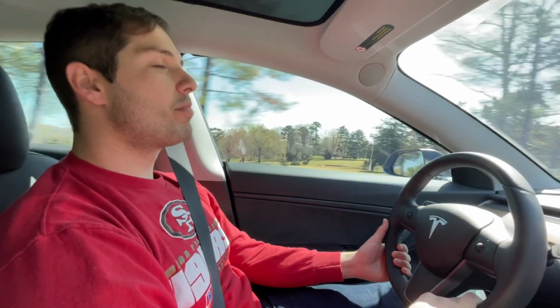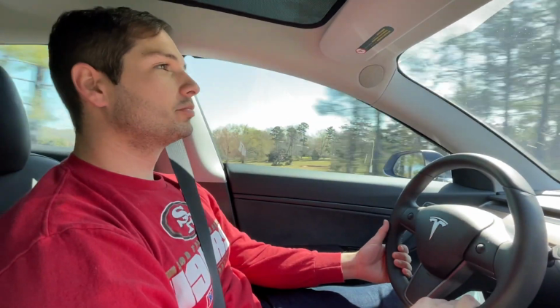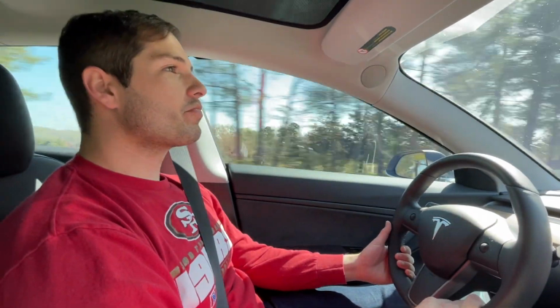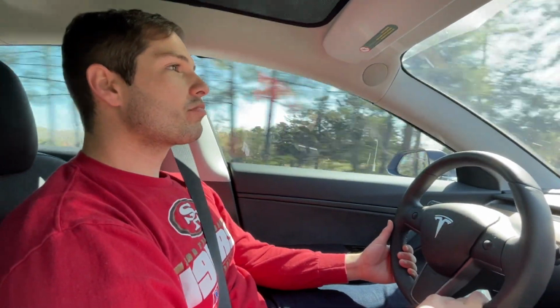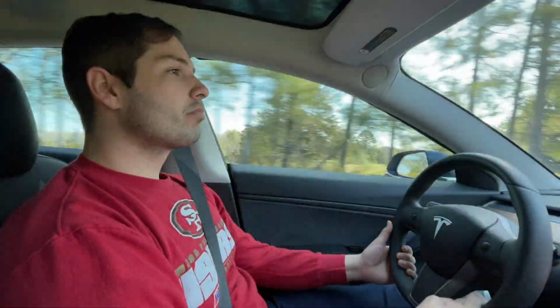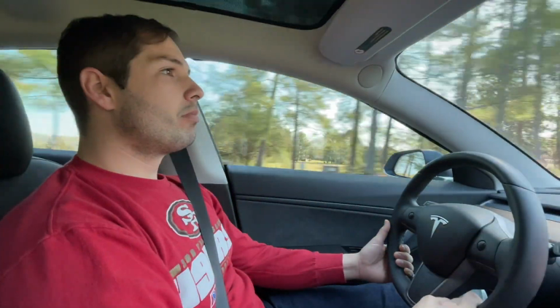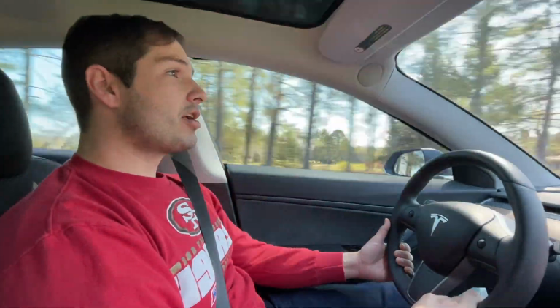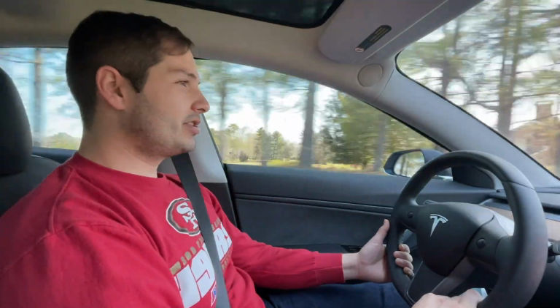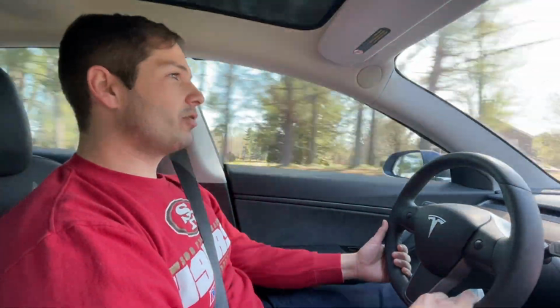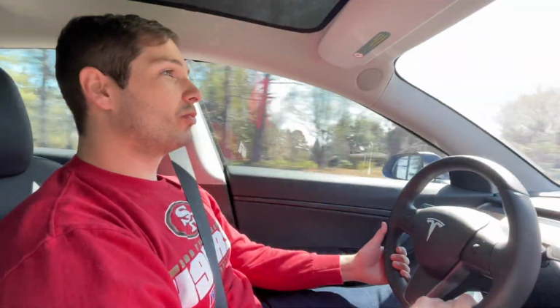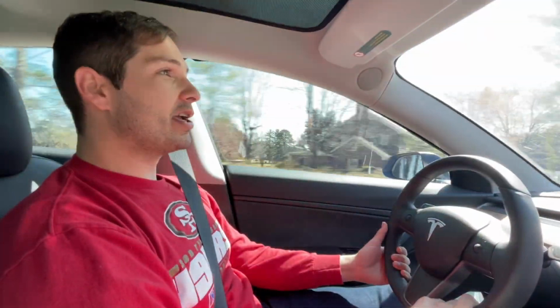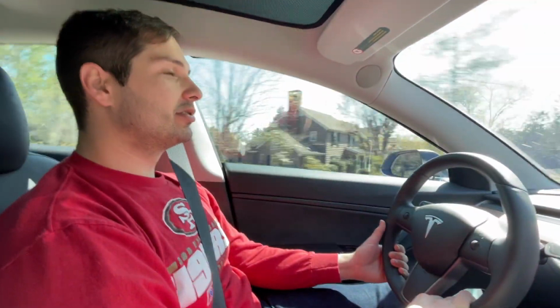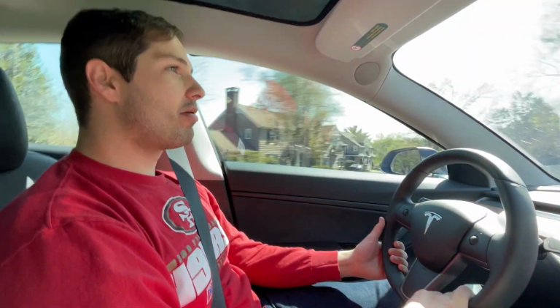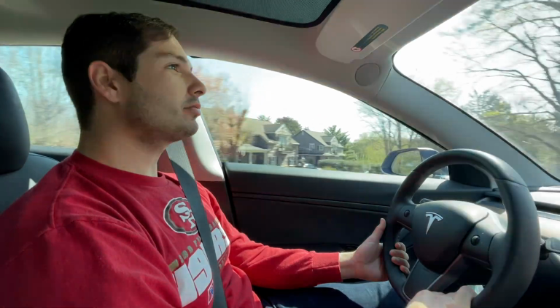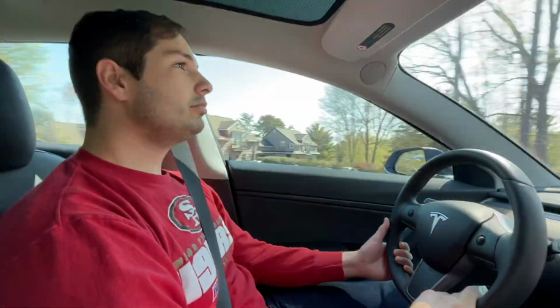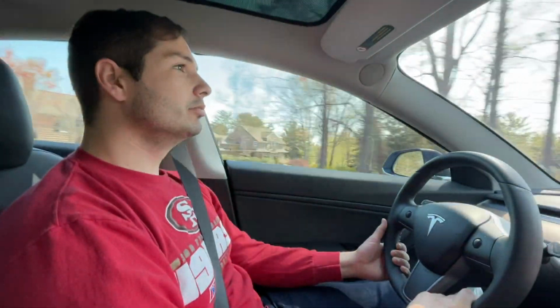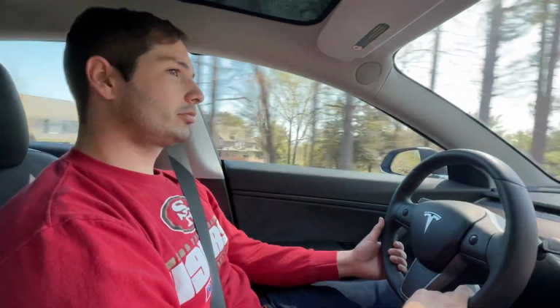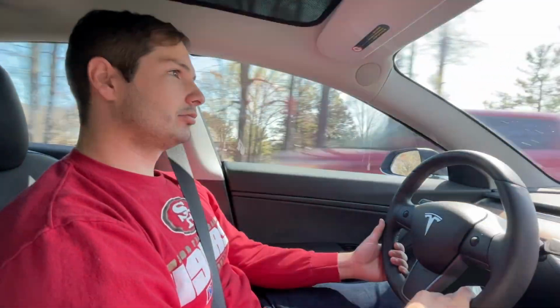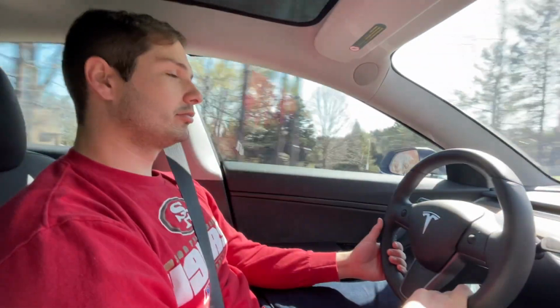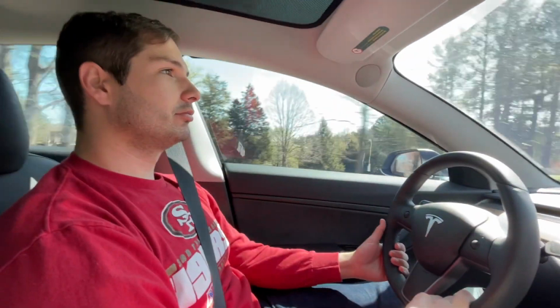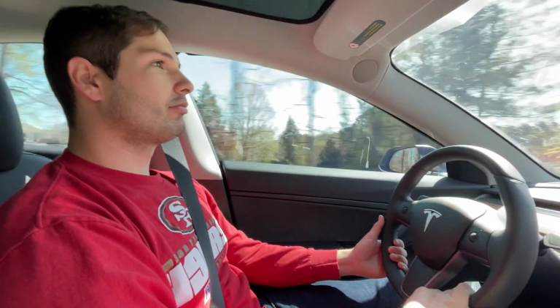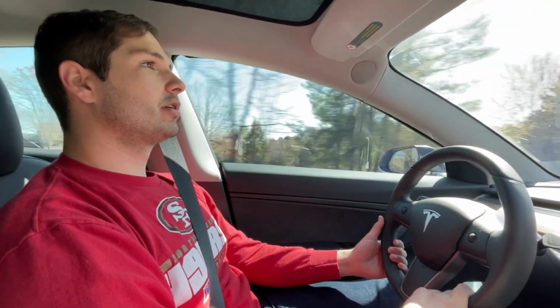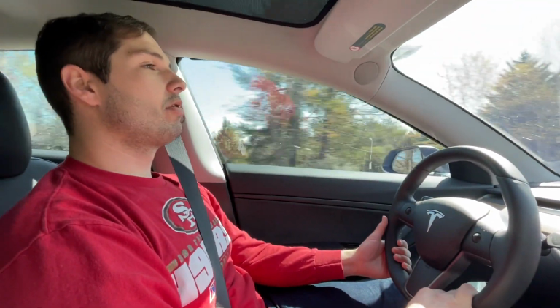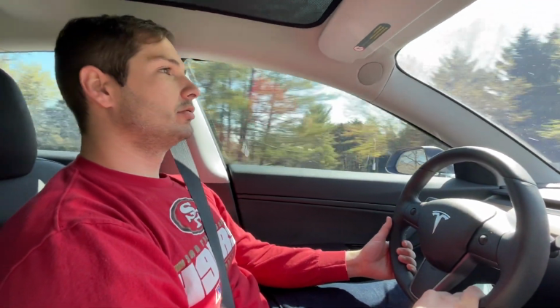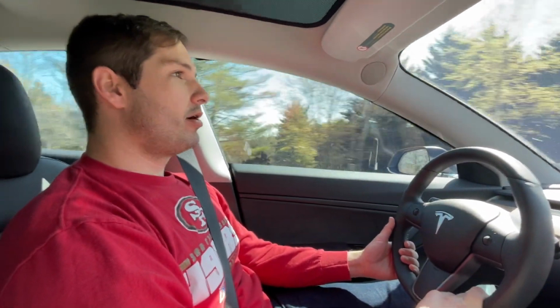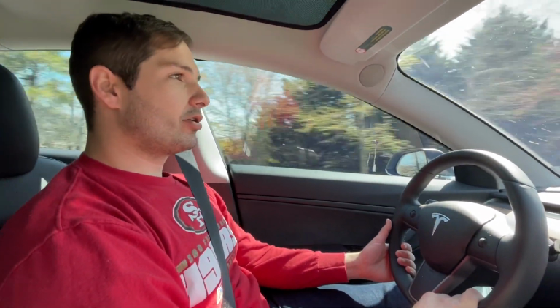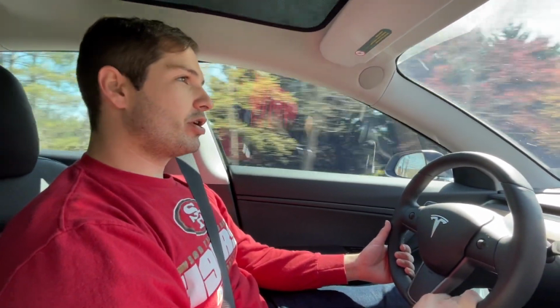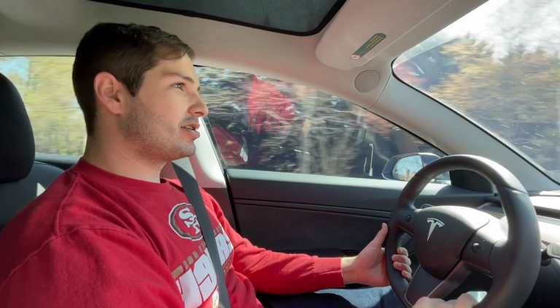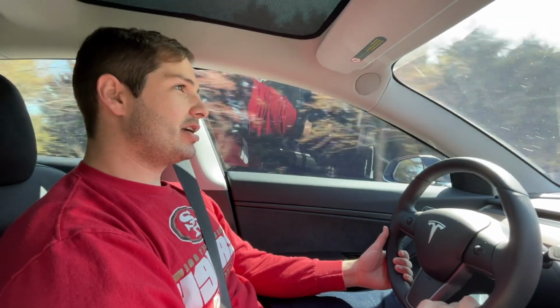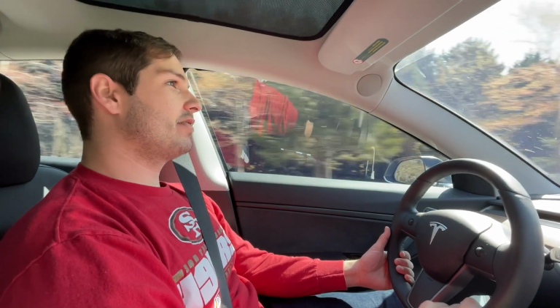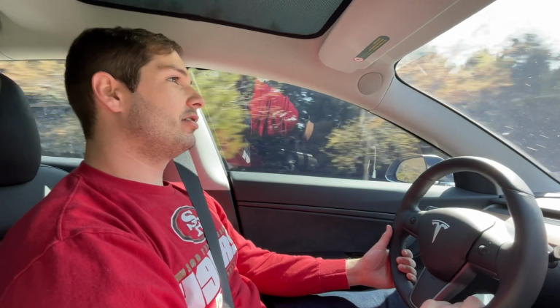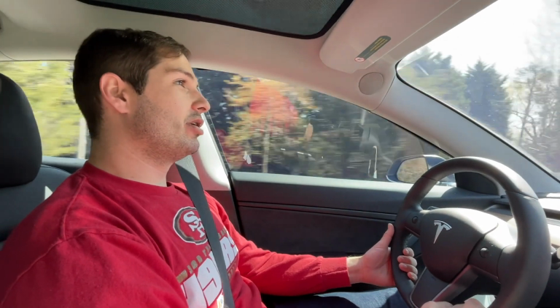Is that 60 one-way? 60 one-way. Wow. So that's easy, 120 a day. 120 miles a day, saving all the money.